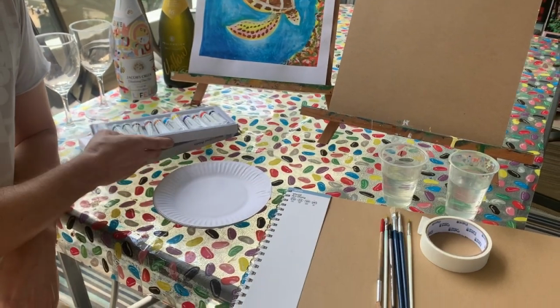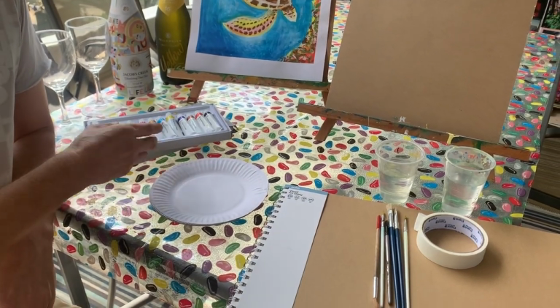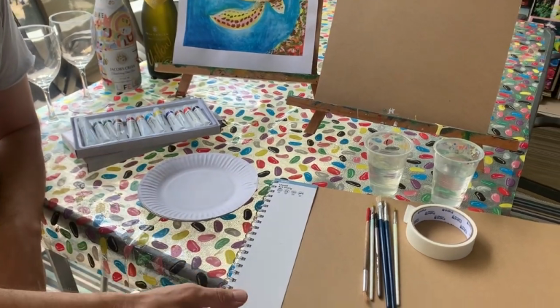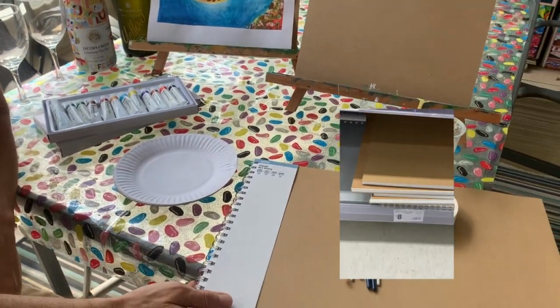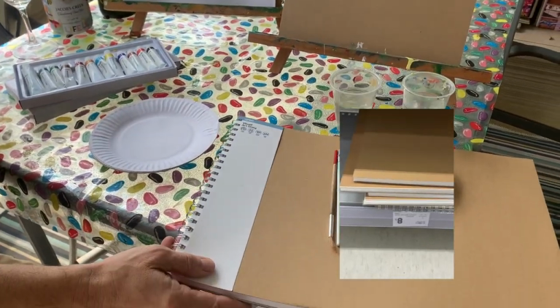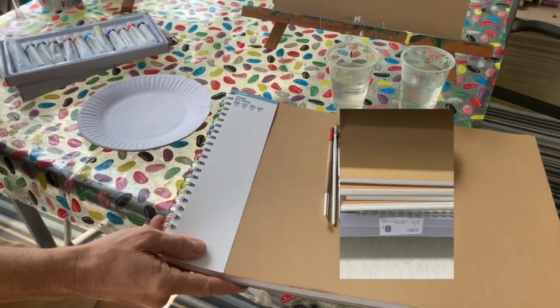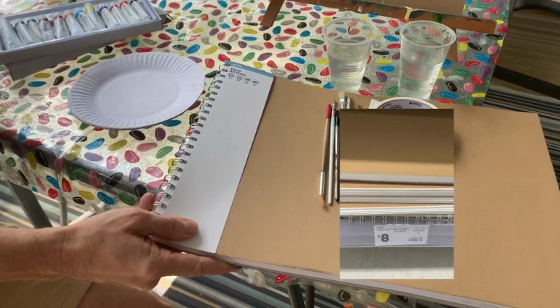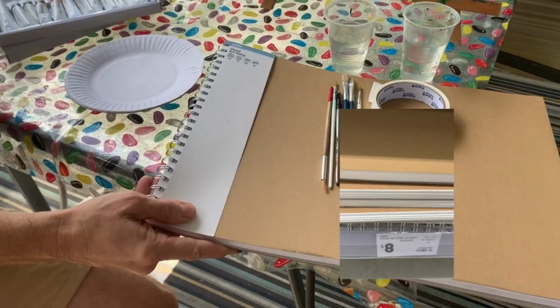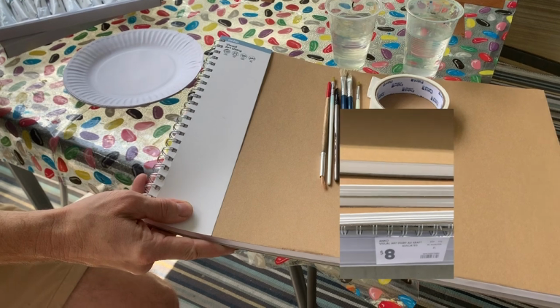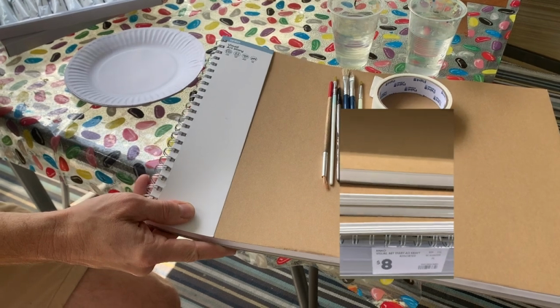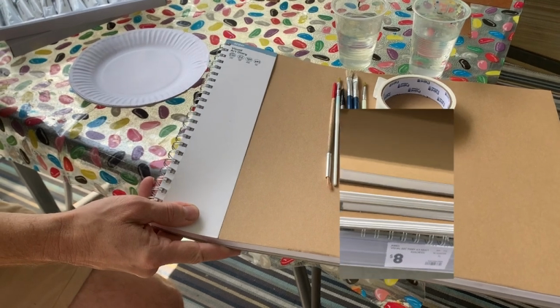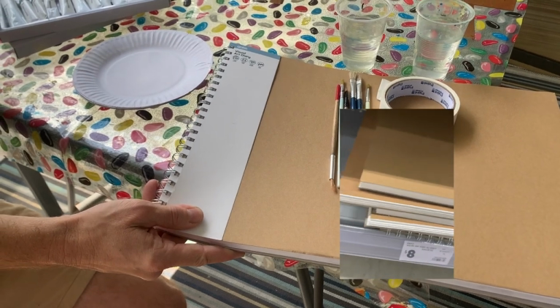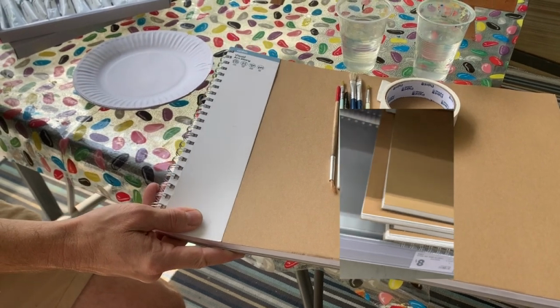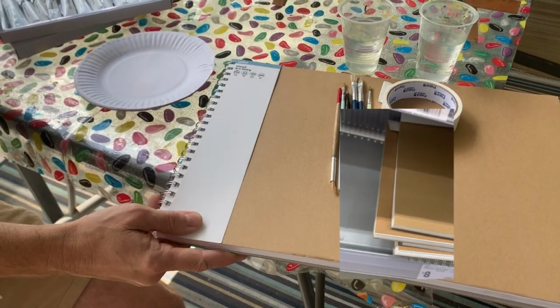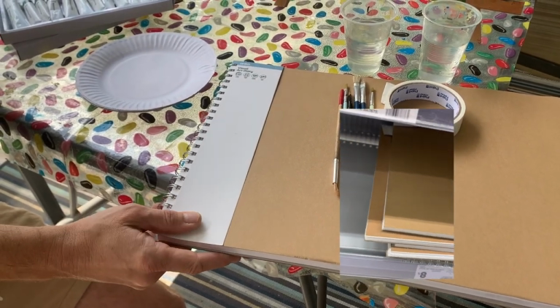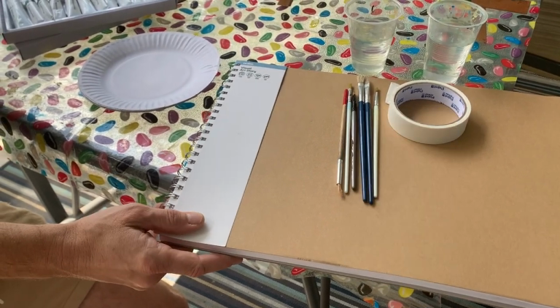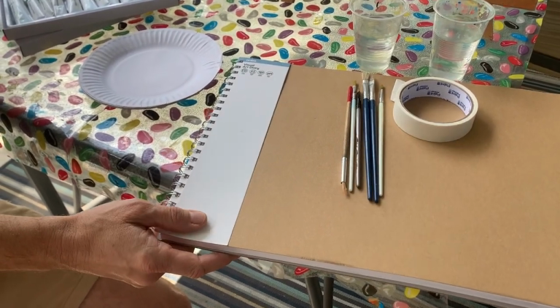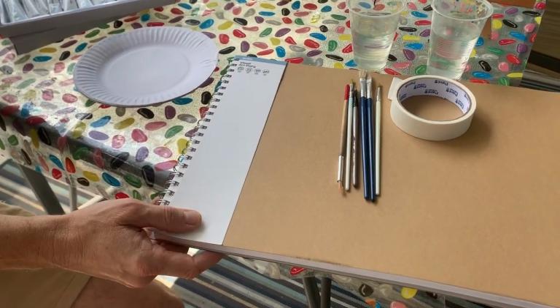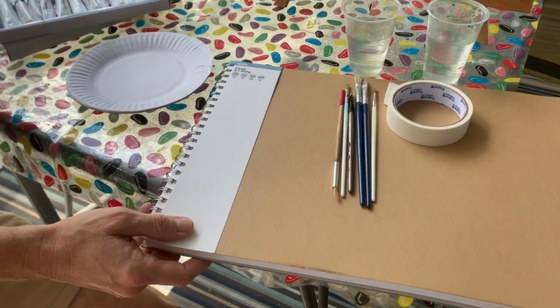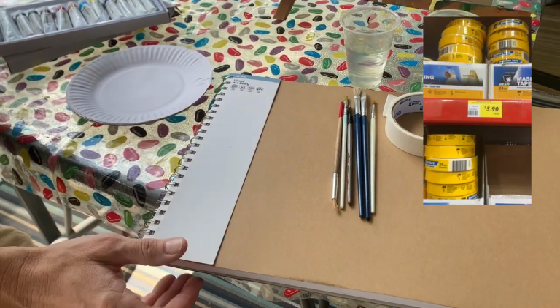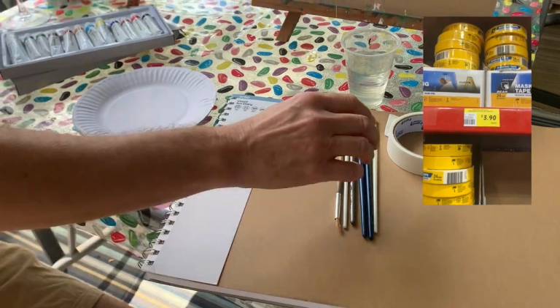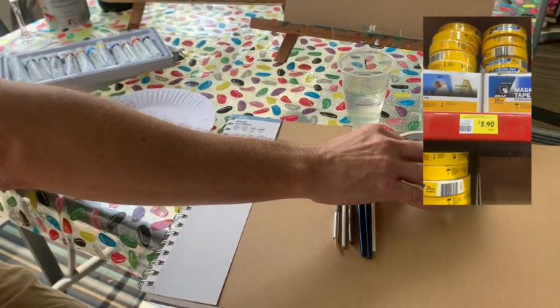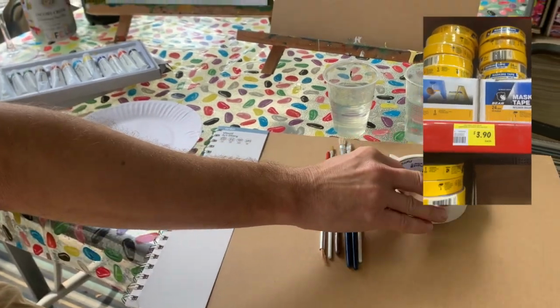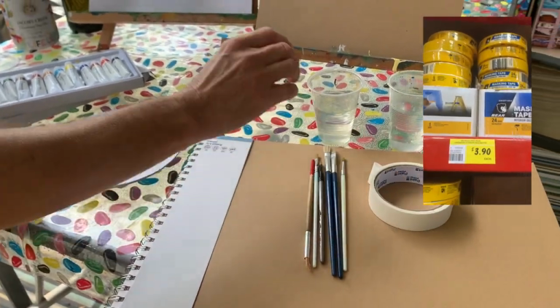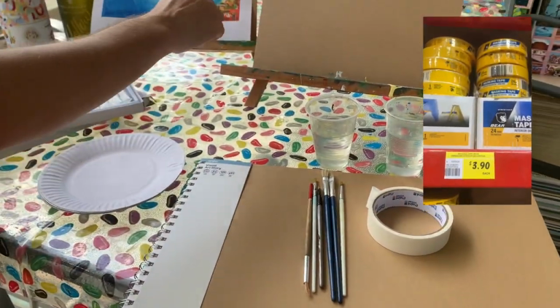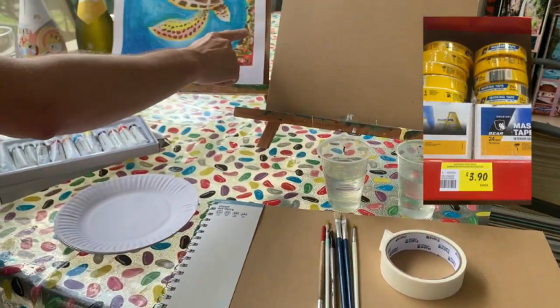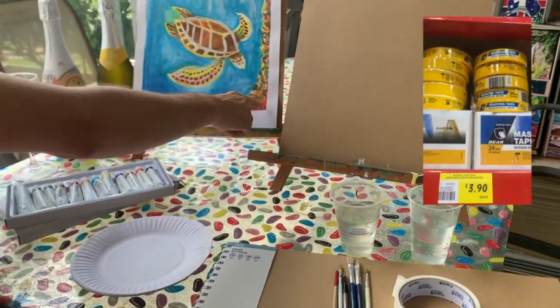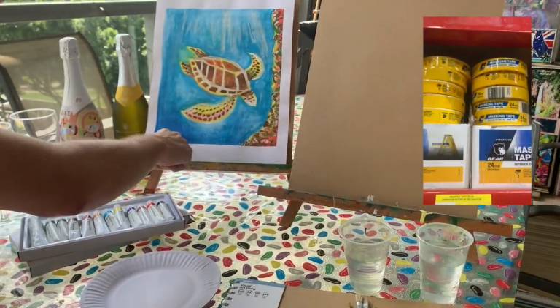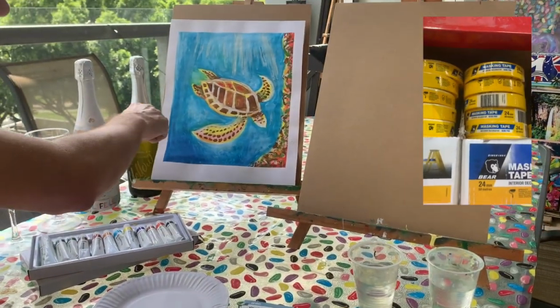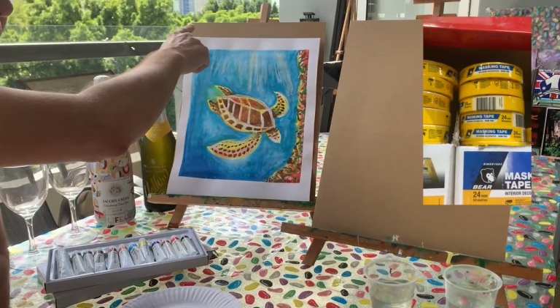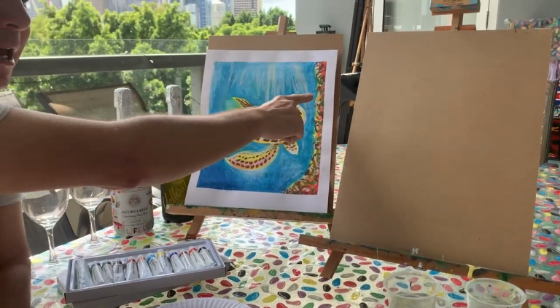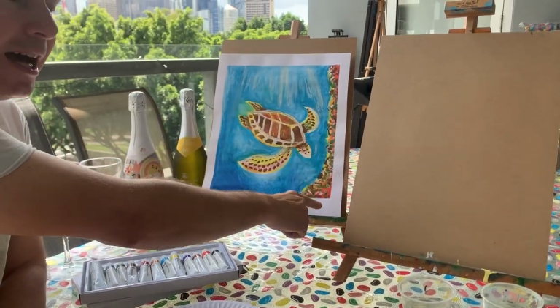I've got a scrapbook of paper — any paper would be fine. It'll absorb the water and go a little bit wobbly, but it'll be fine, it'll flatten out. Then just use some tape to mask the outside.